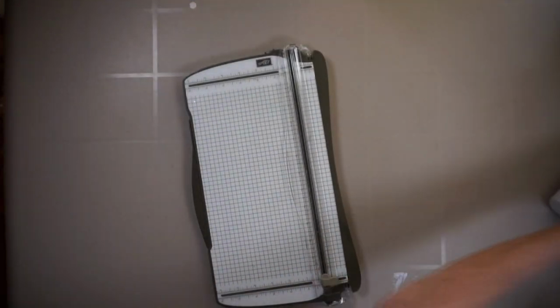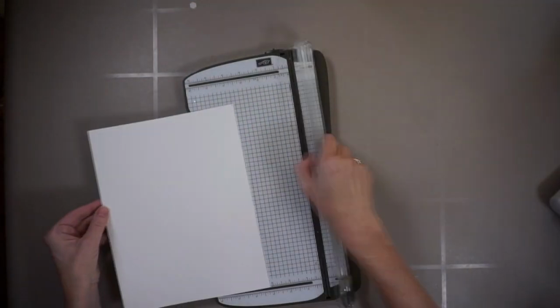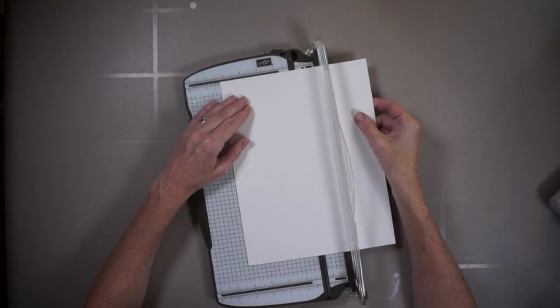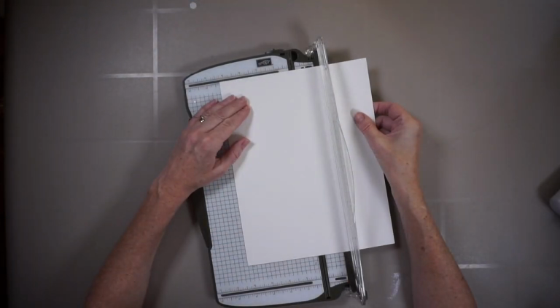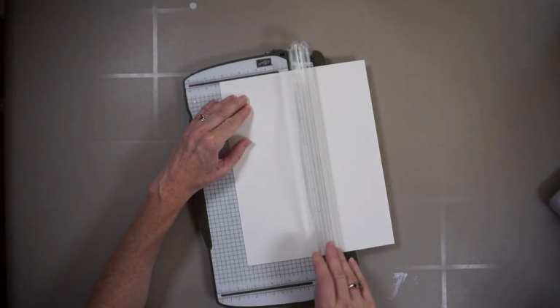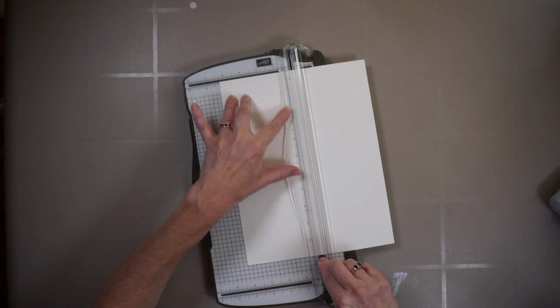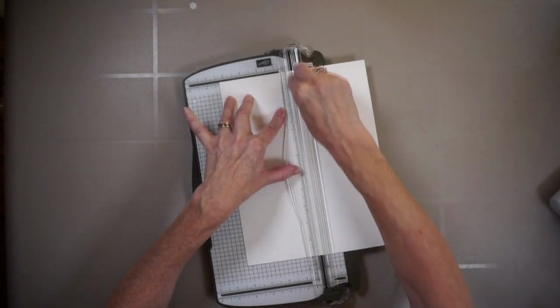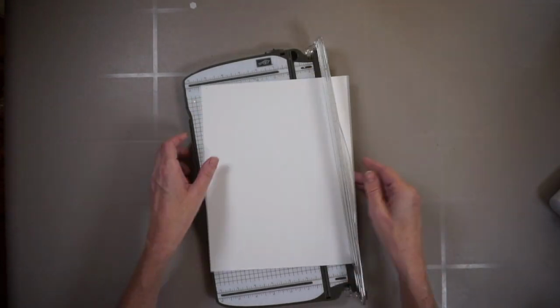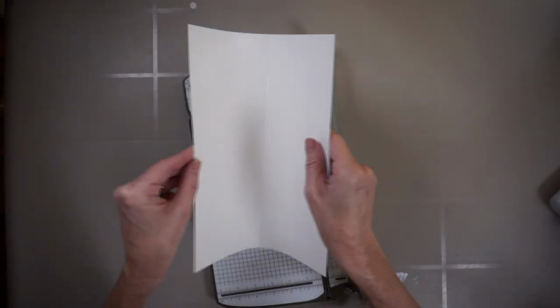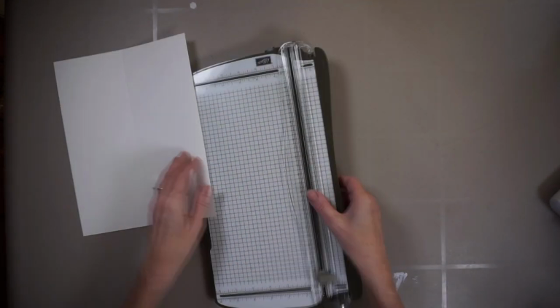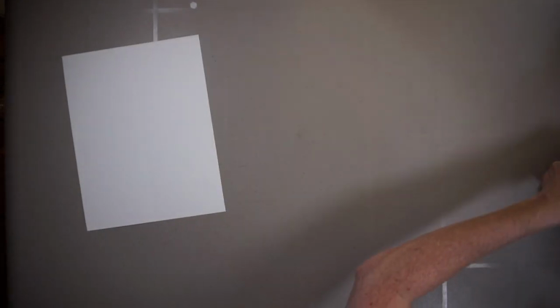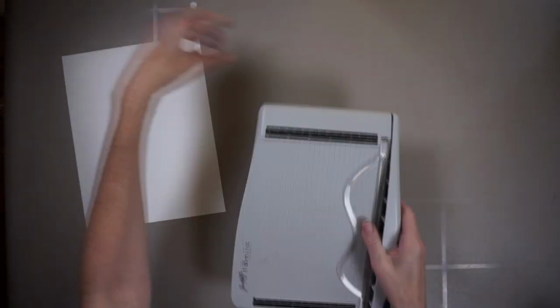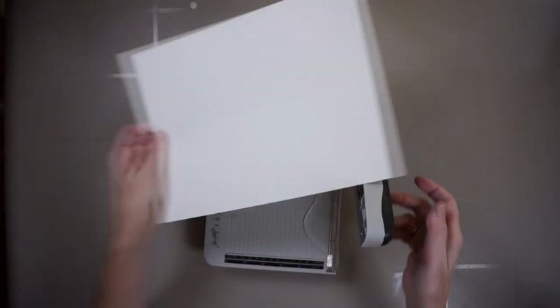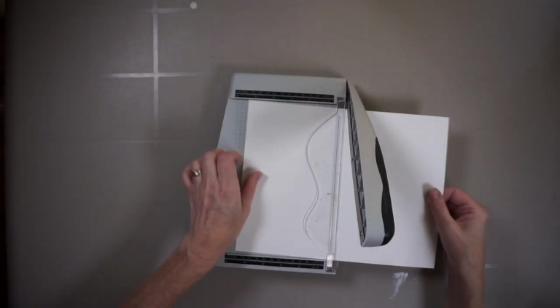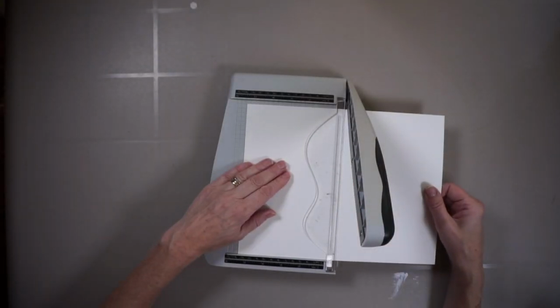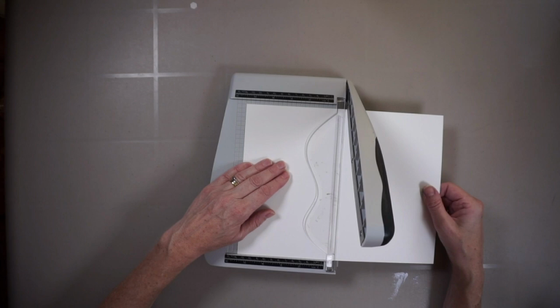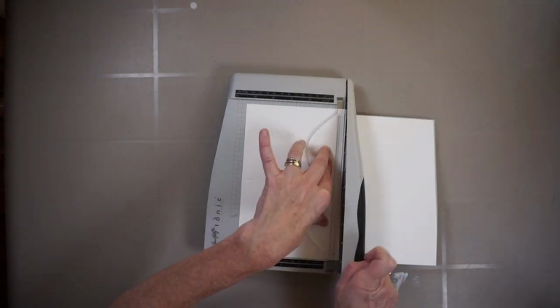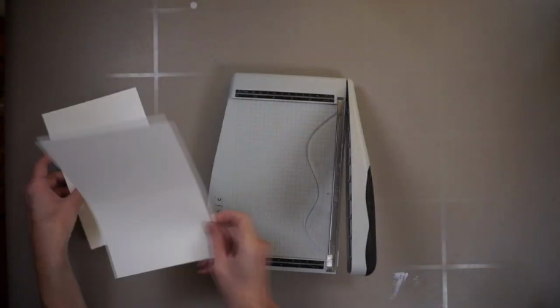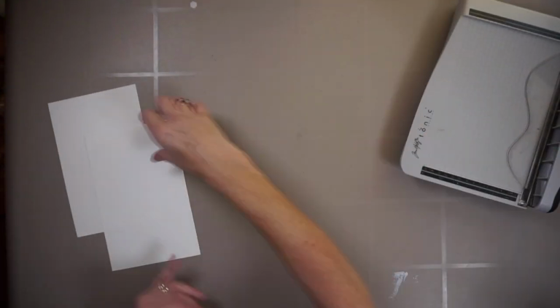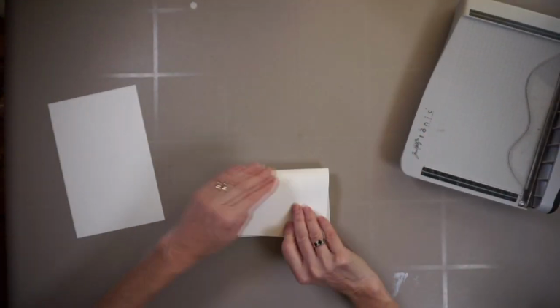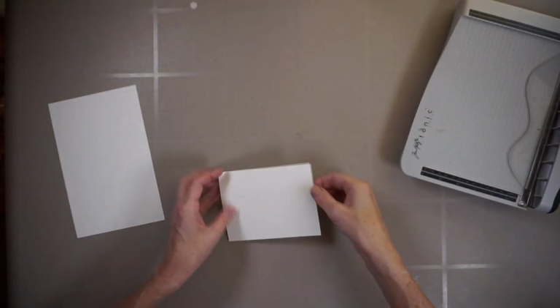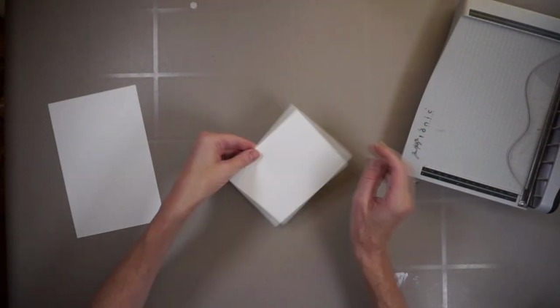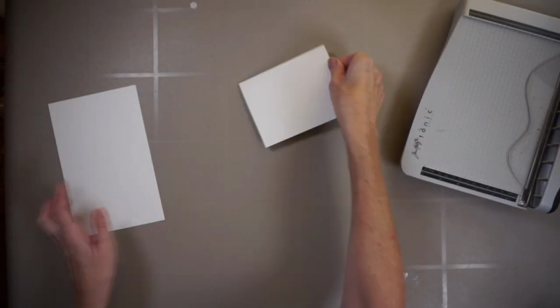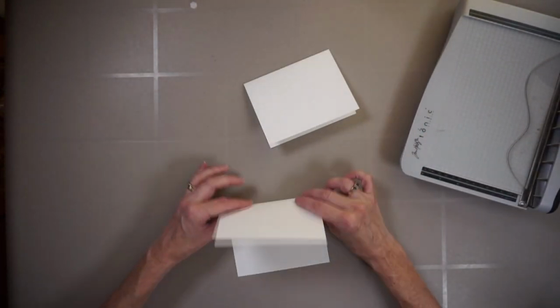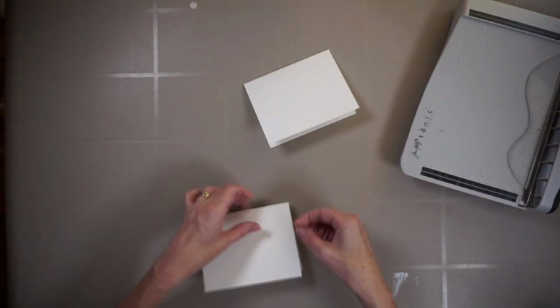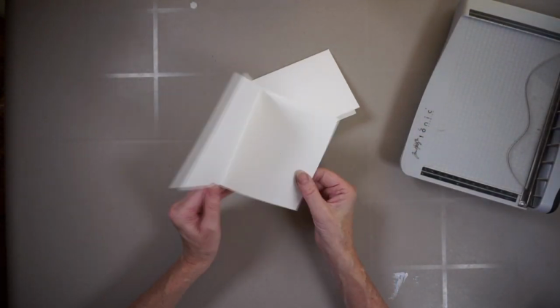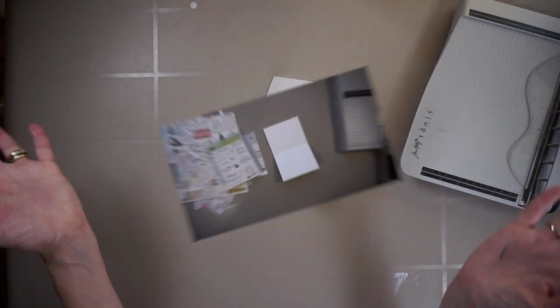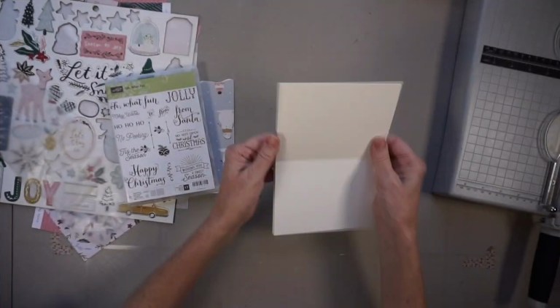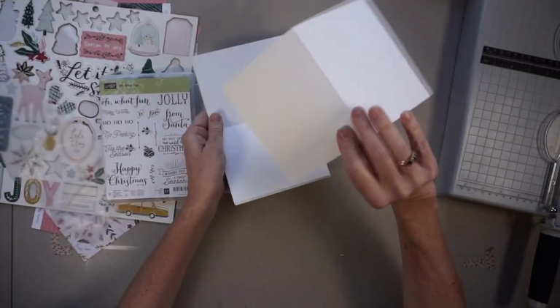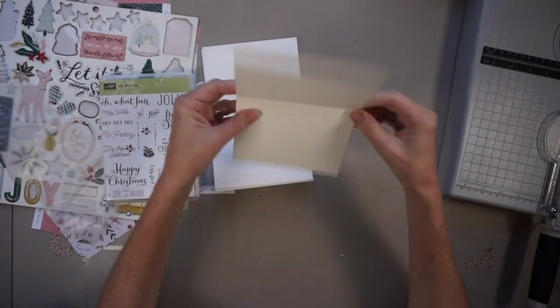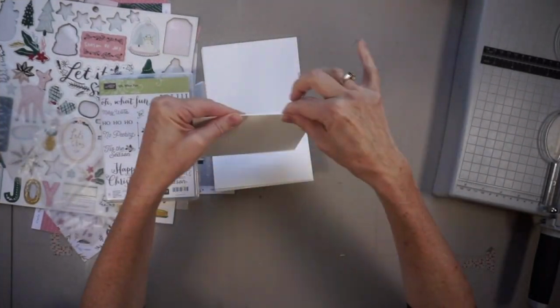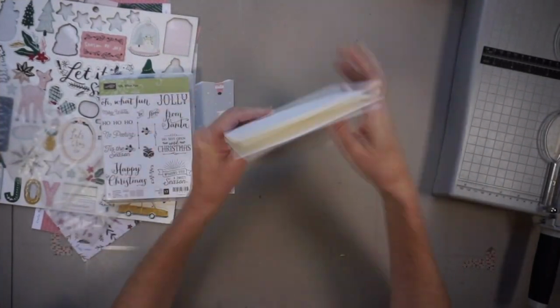Now I'm going to show you how to make a card base — super easy. That's 8½ by 11 paper. I score it in the middle at 4¼ inches, turn it on its side, cut it in half at 5½ inches, and fold it. And I have two card bases.